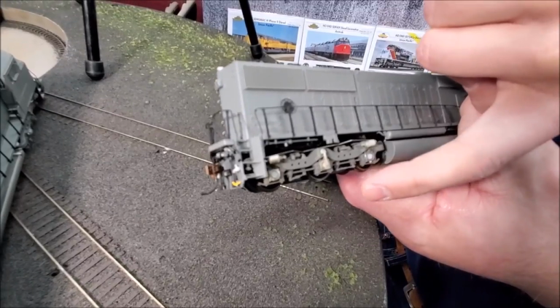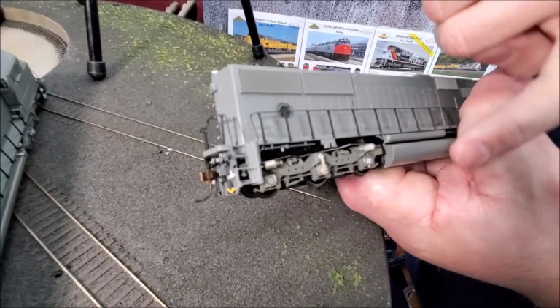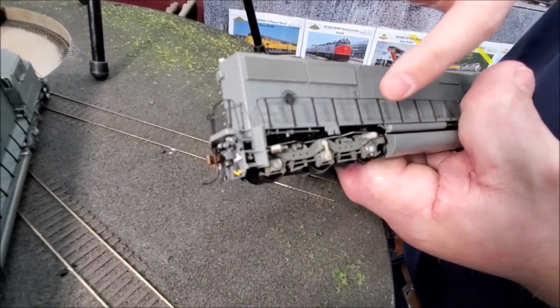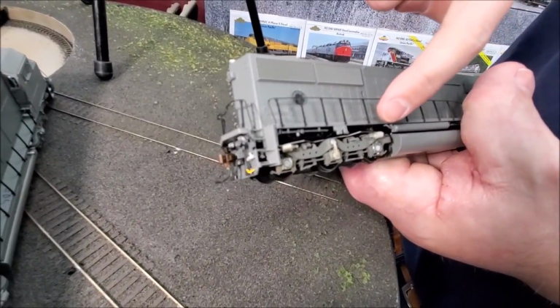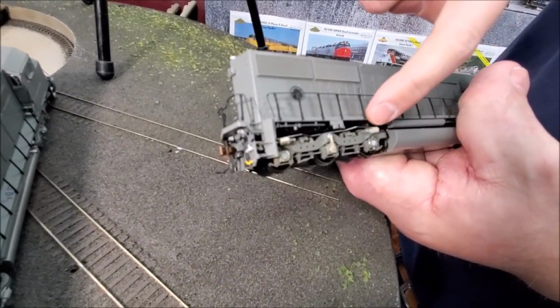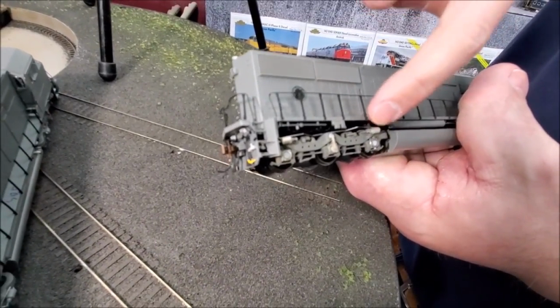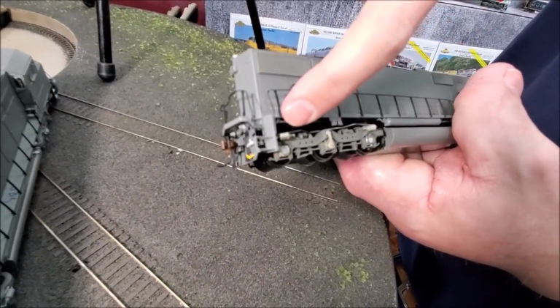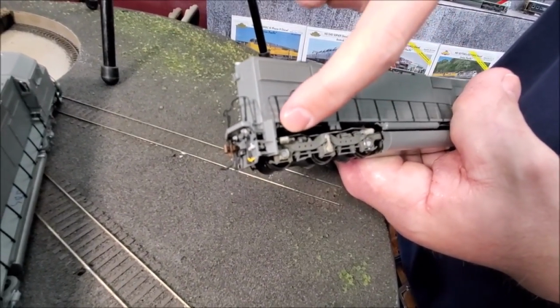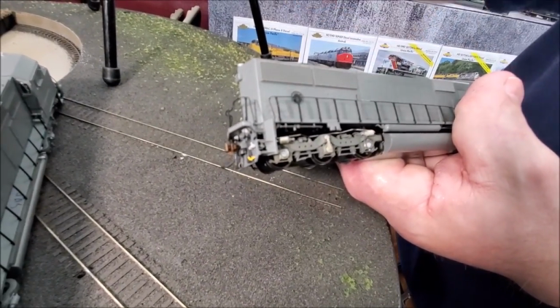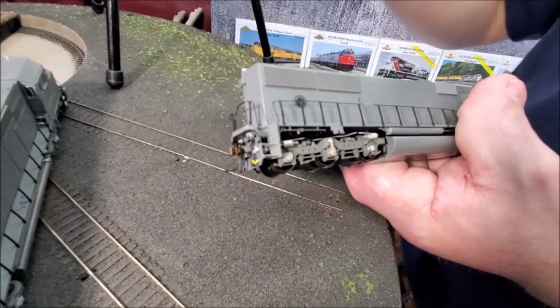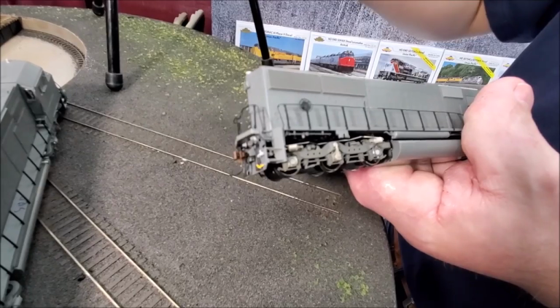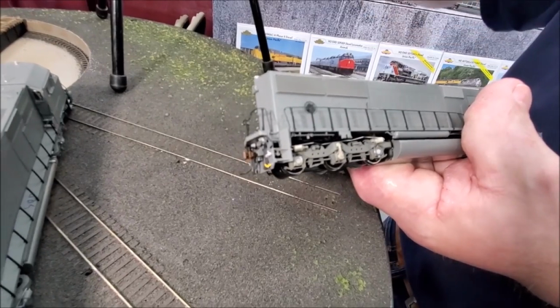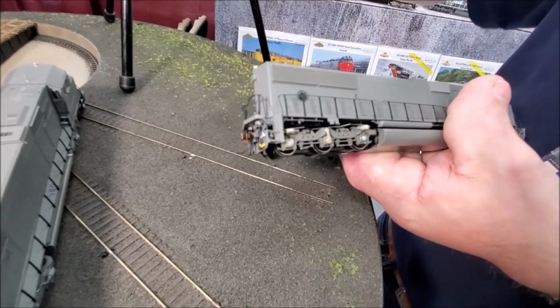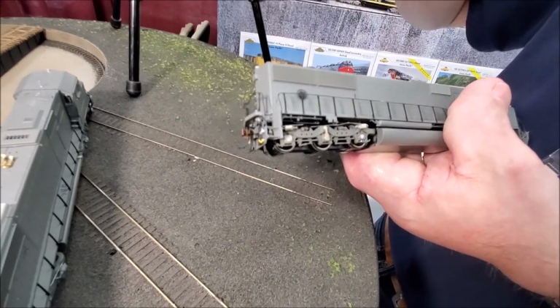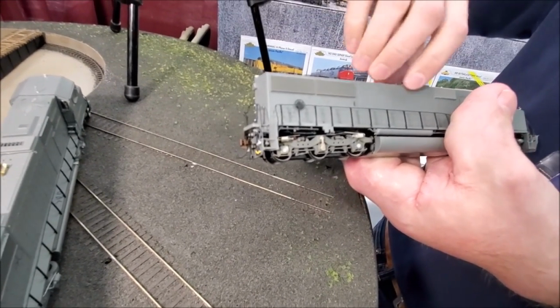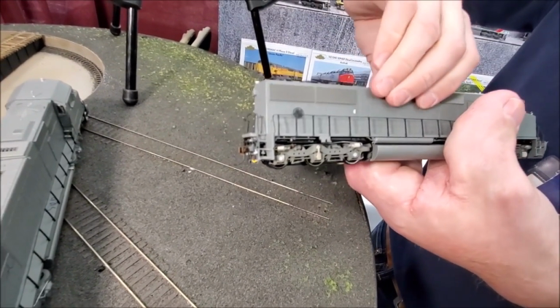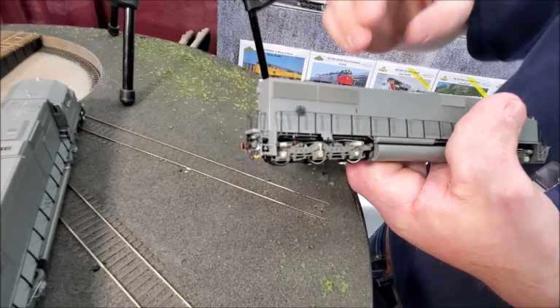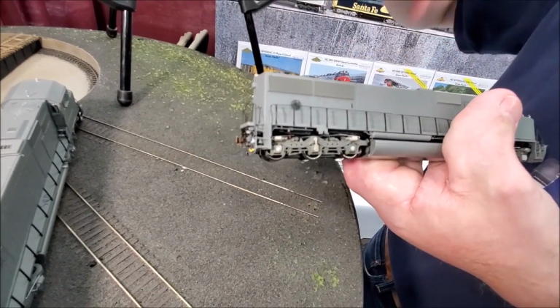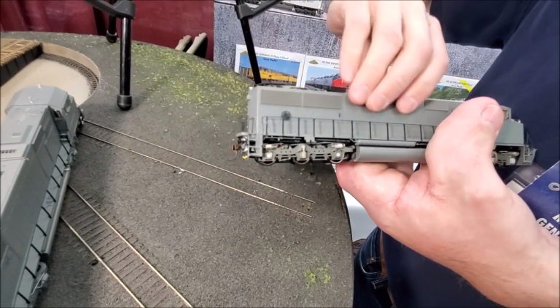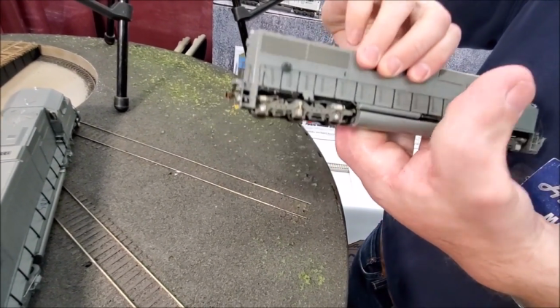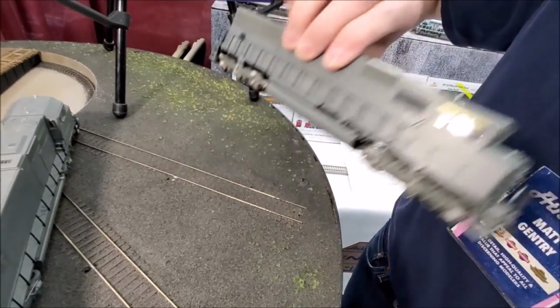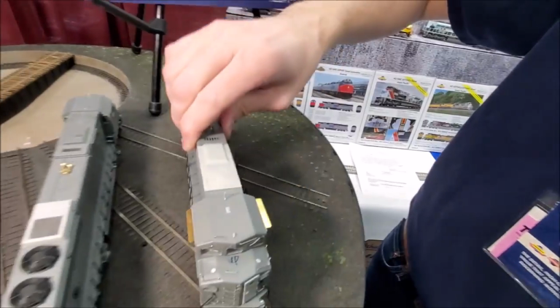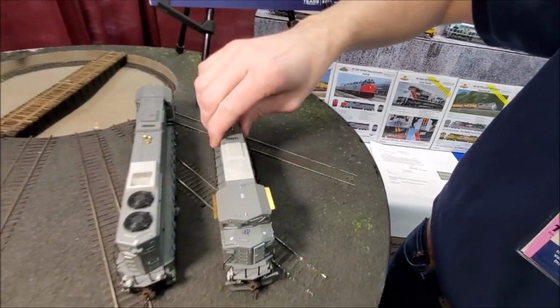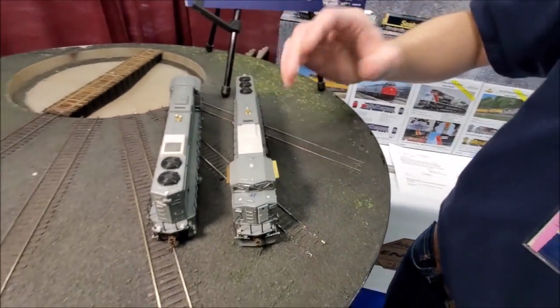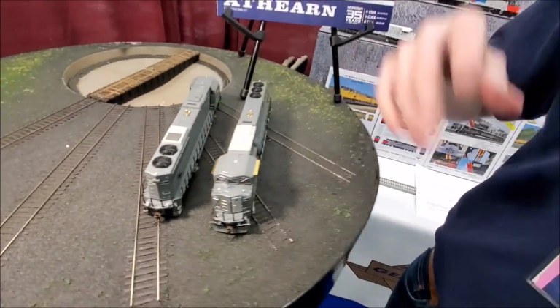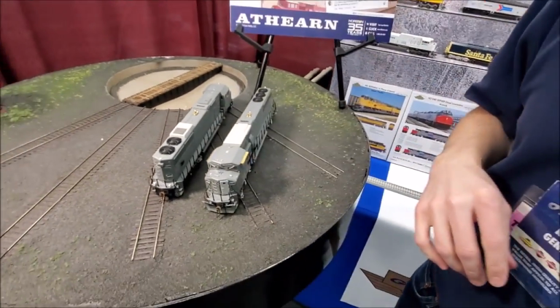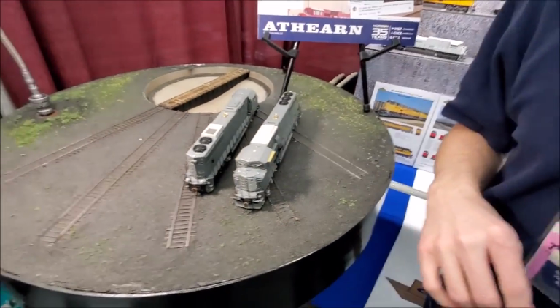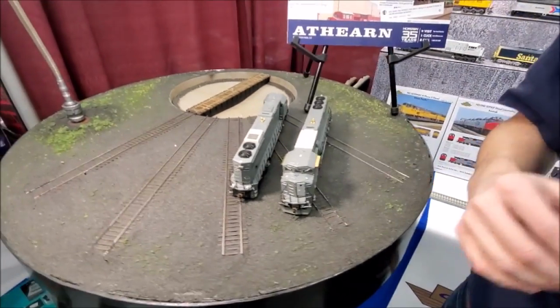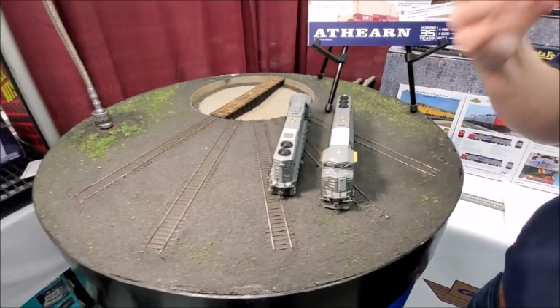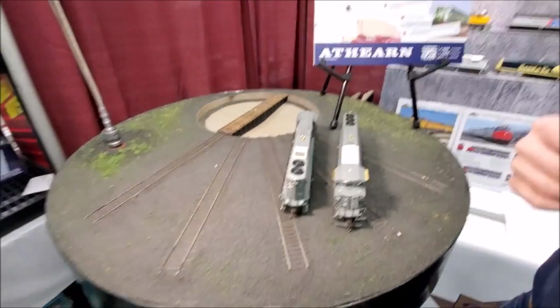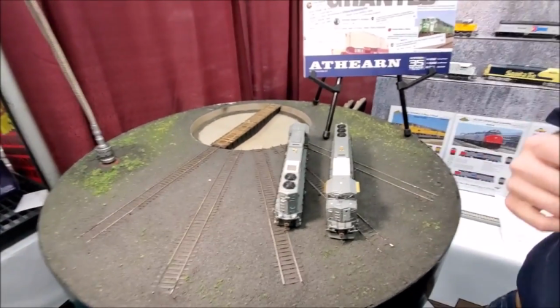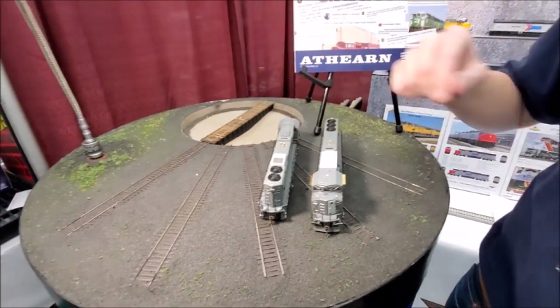We've also tooled up new brake cylinders that are actually in the off position — they are not extended, as you see on most models, which would mean the brakes are set. Just some very small, minute details to really push these models over the top.